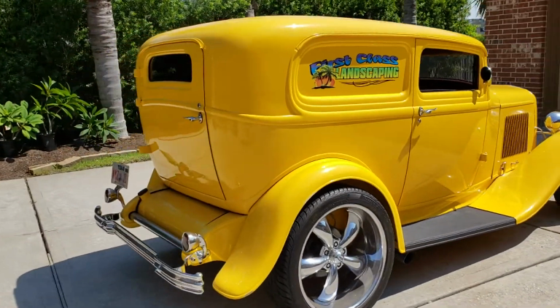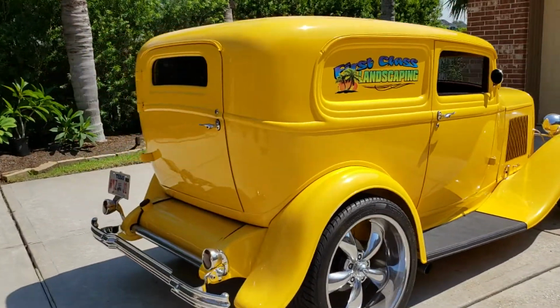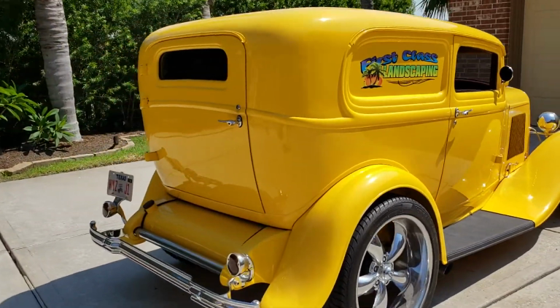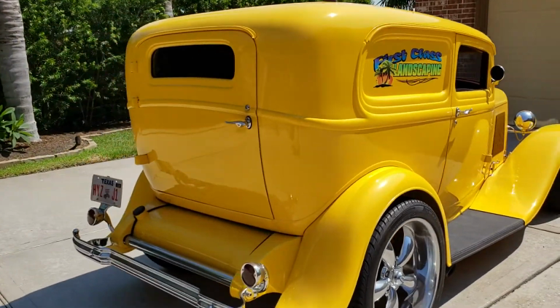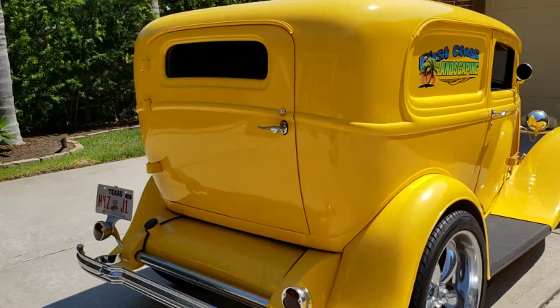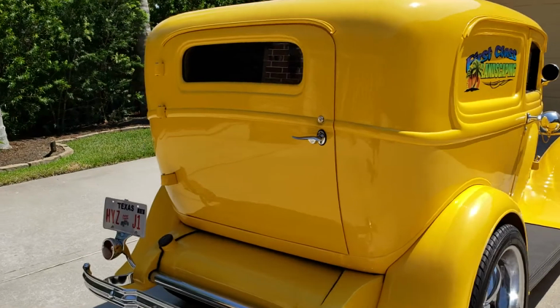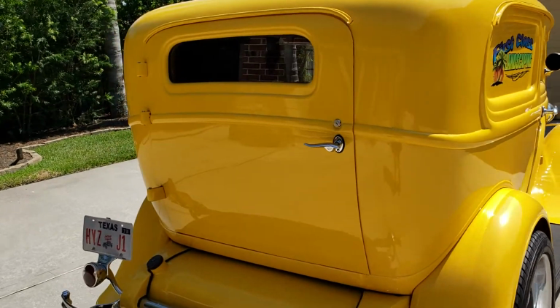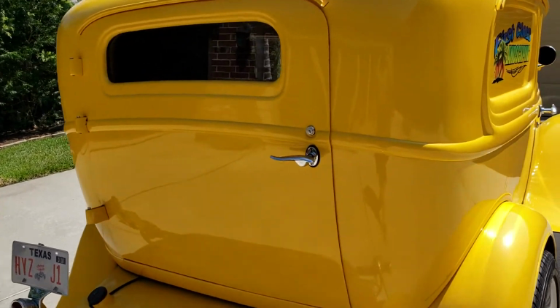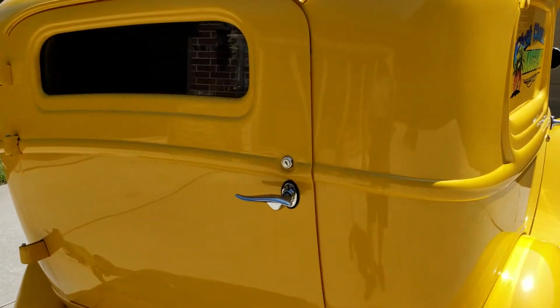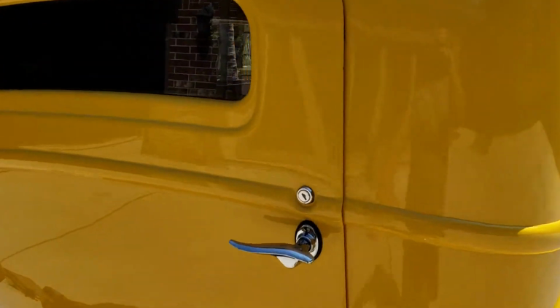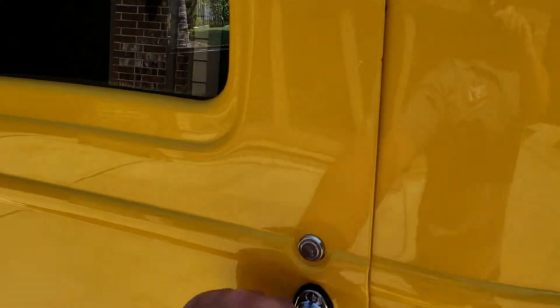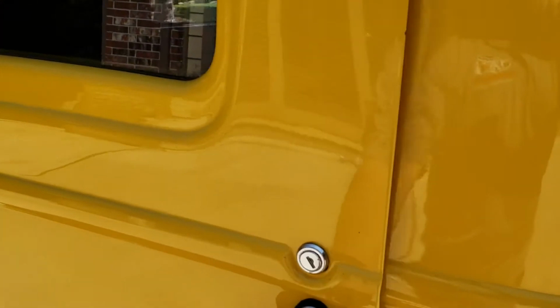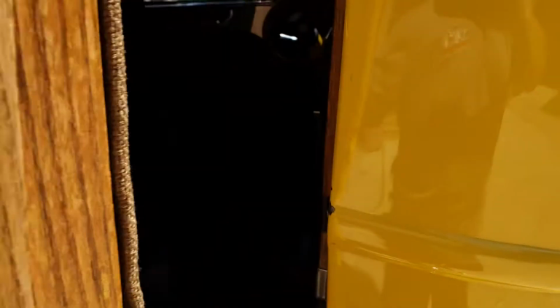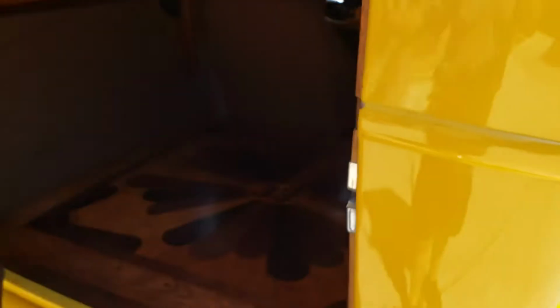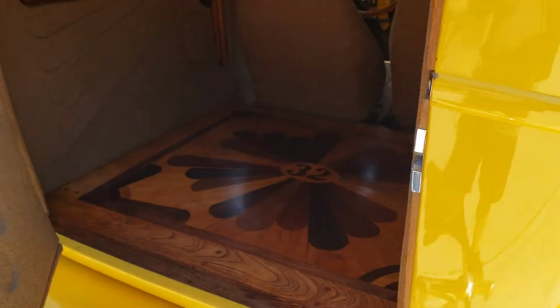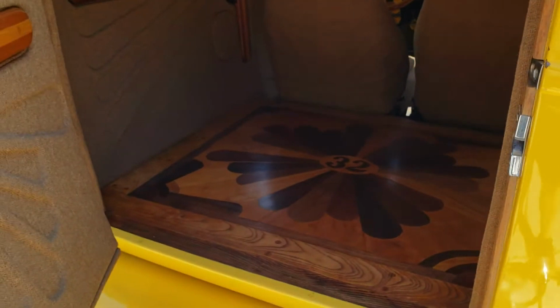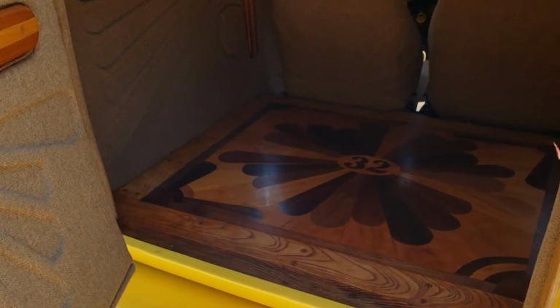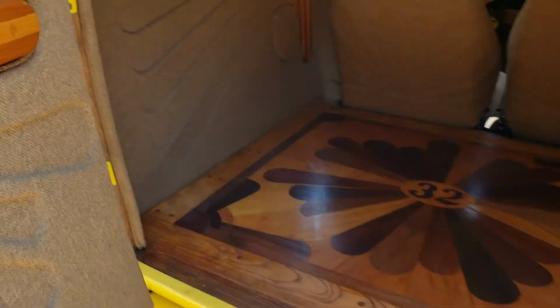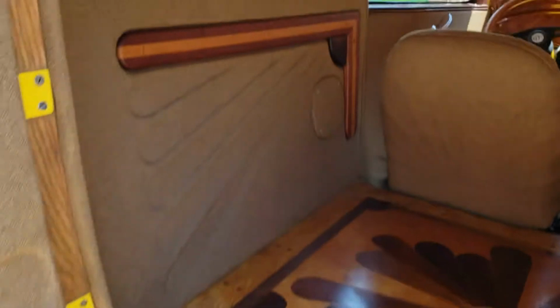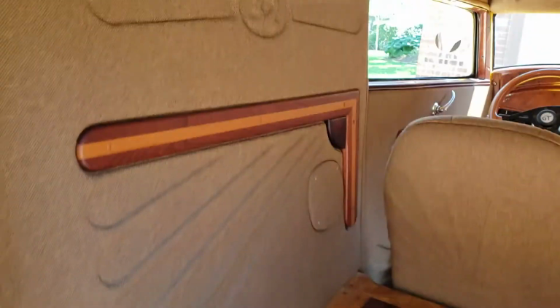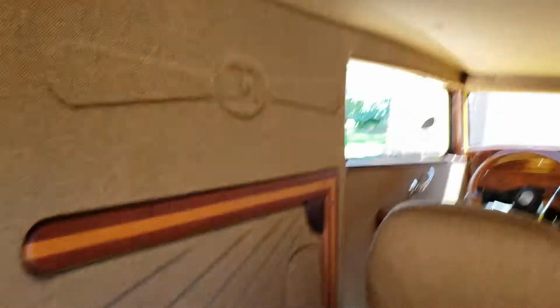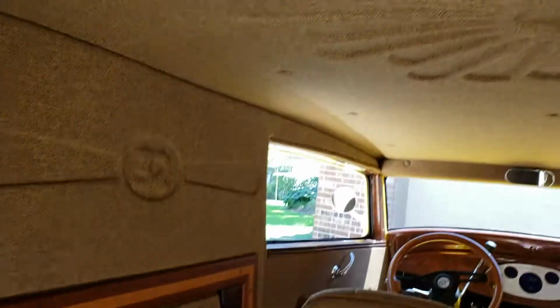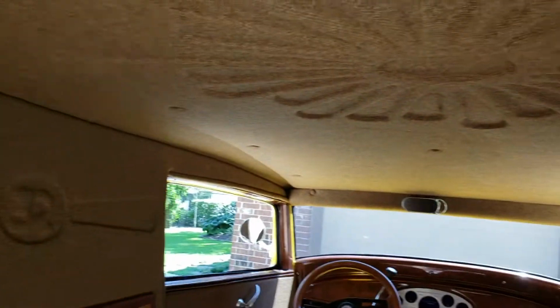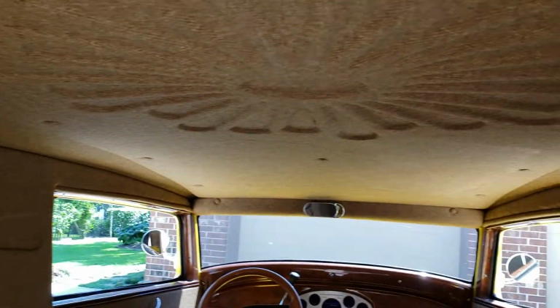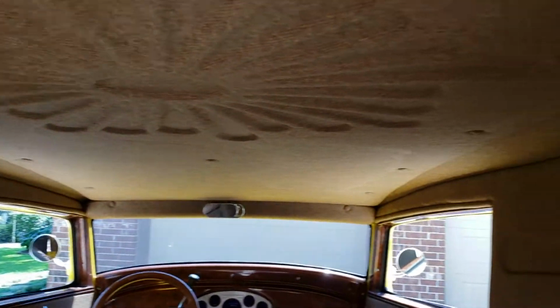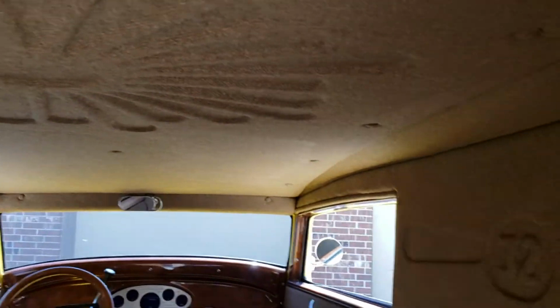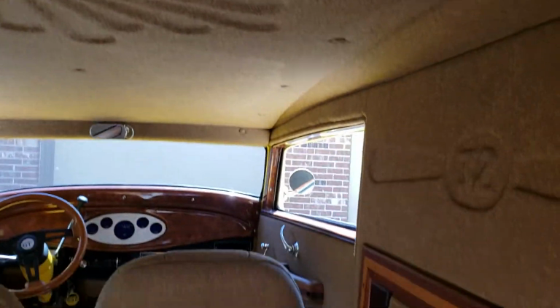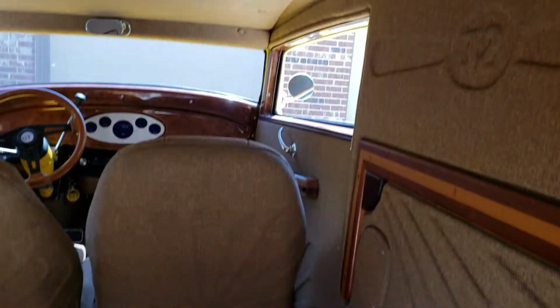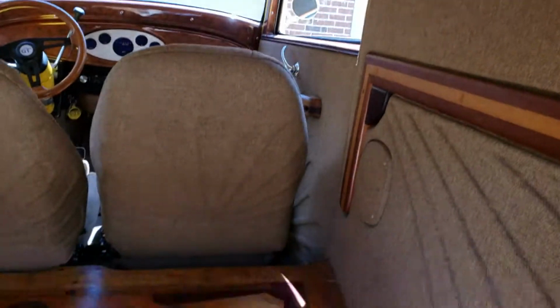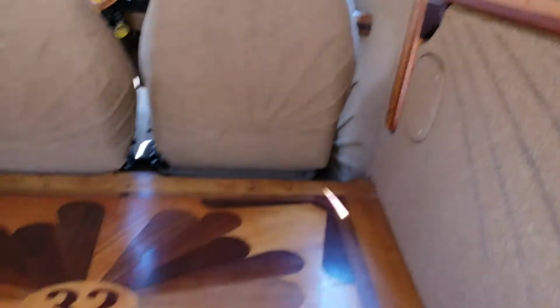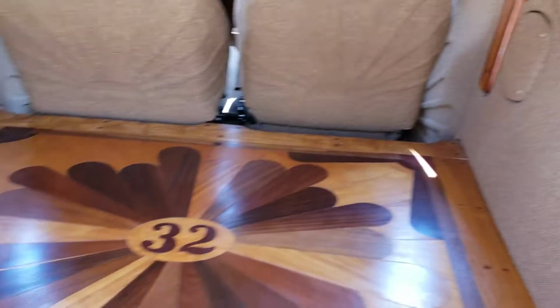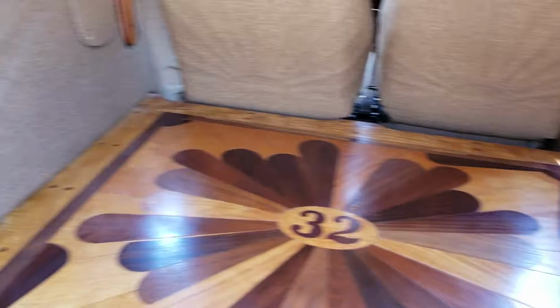Pretty solid car overall. Rare car — you don't see too many of these. Nice custom interior. Very, very solid car.